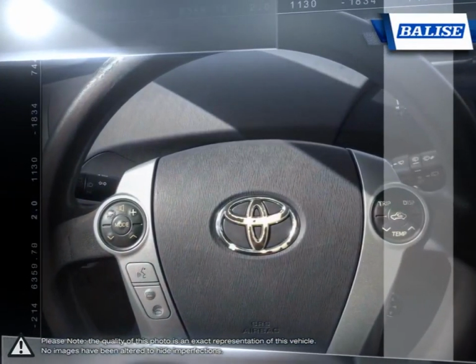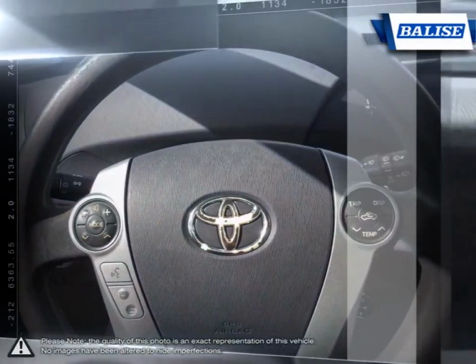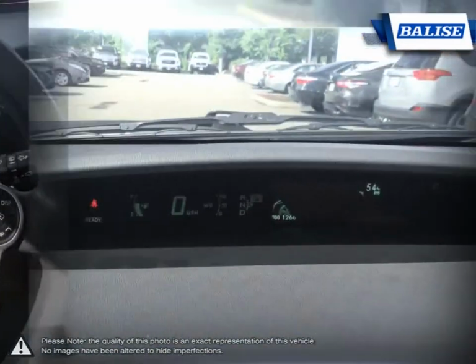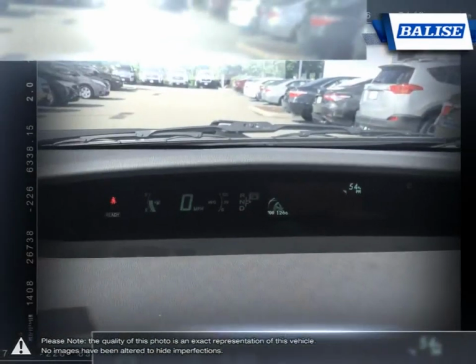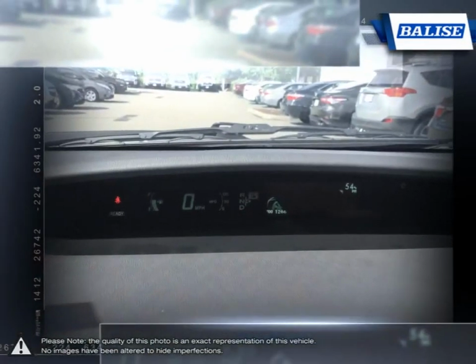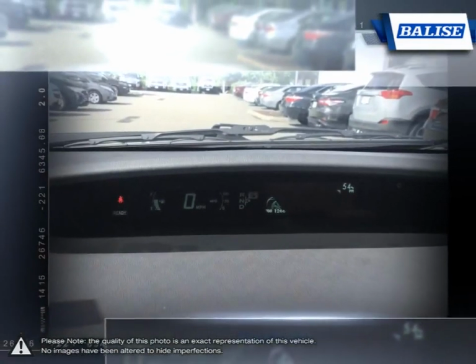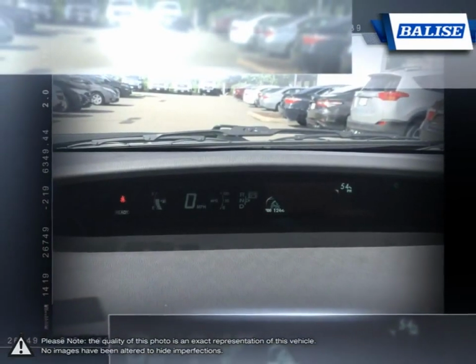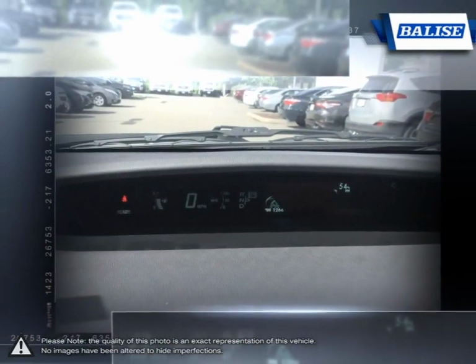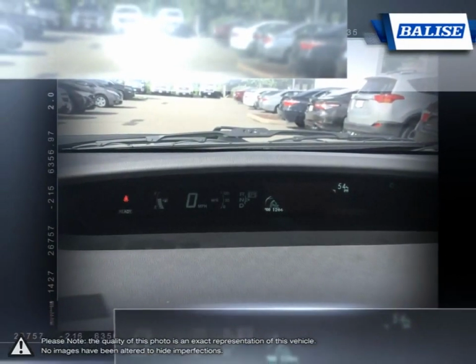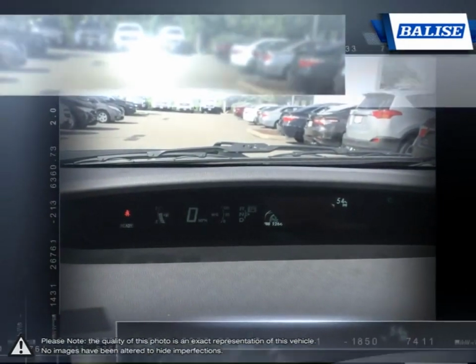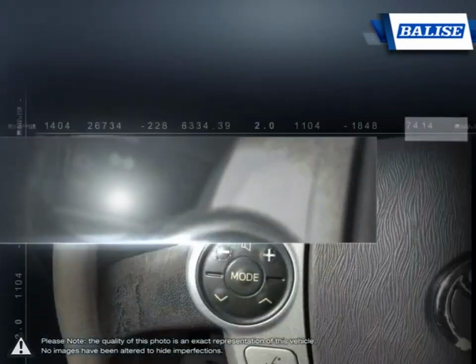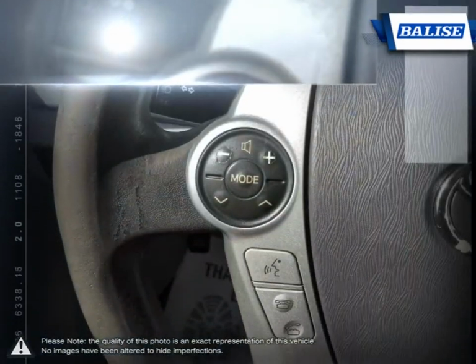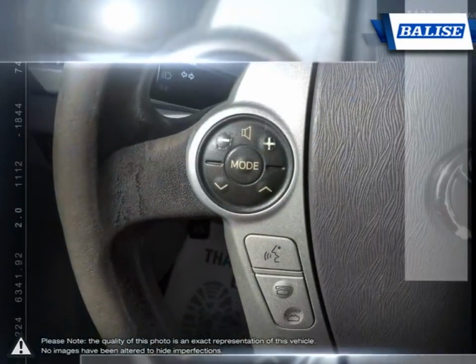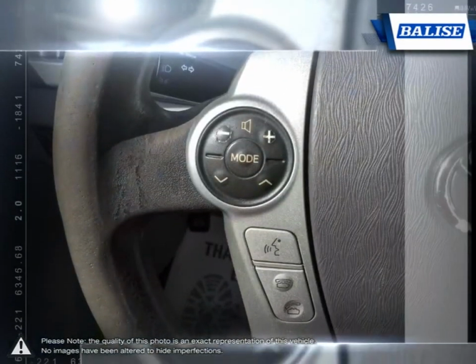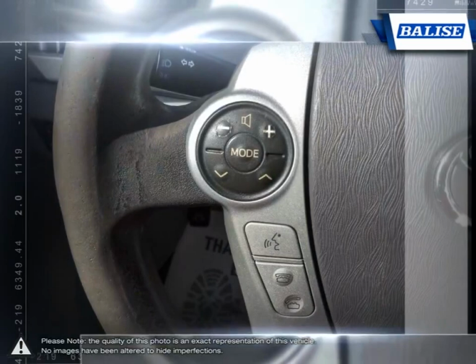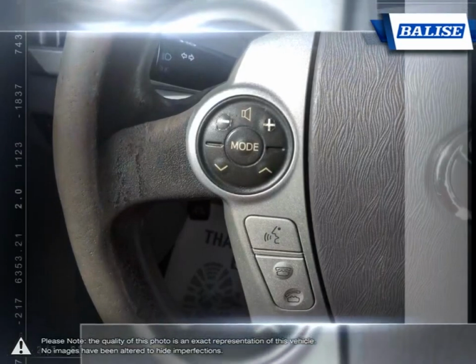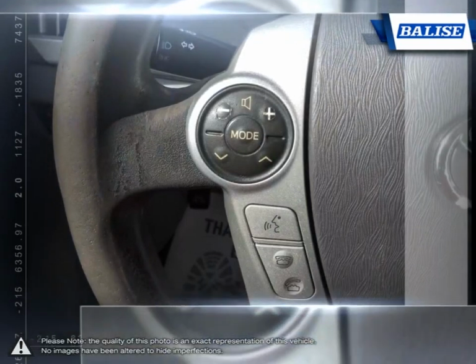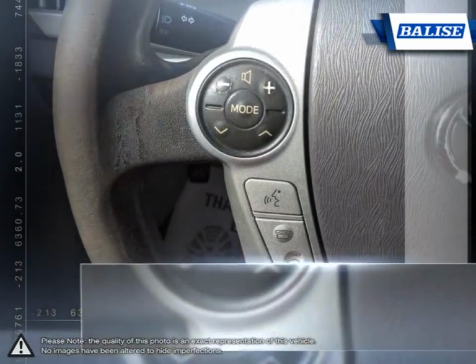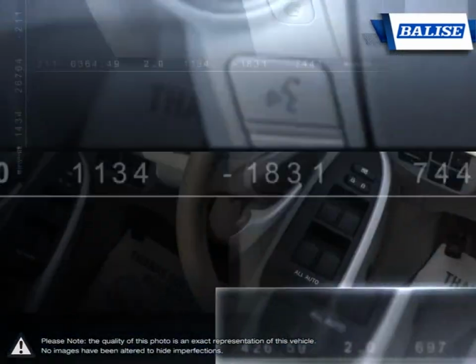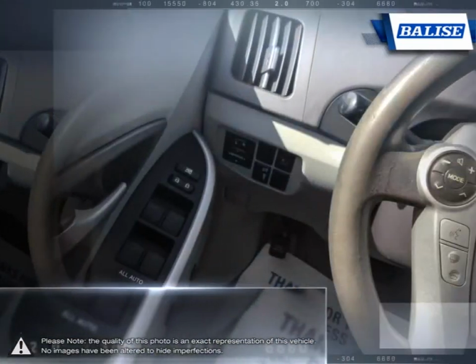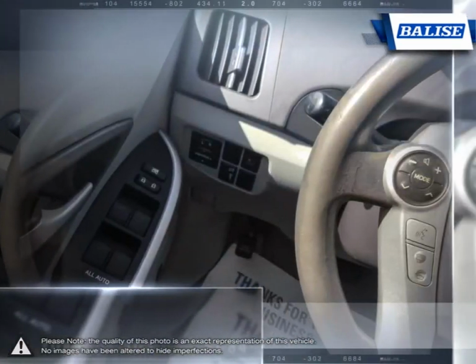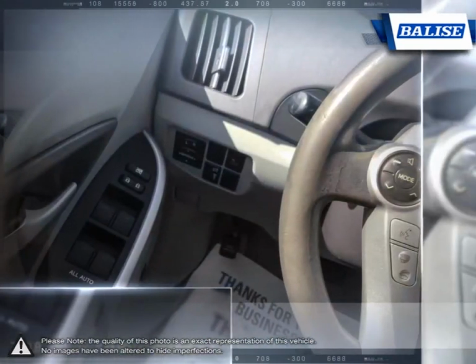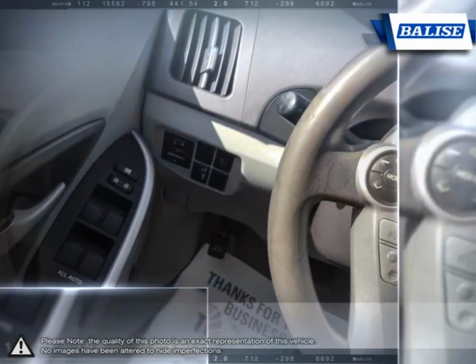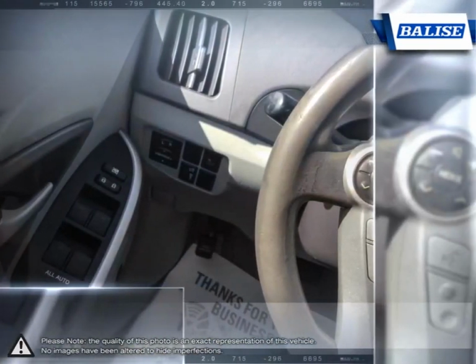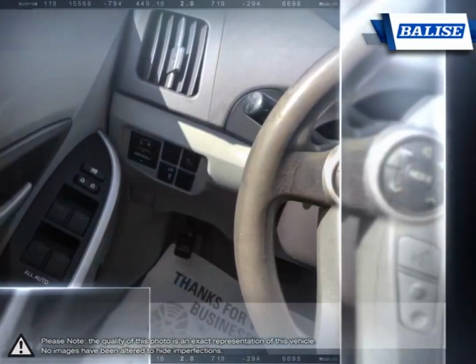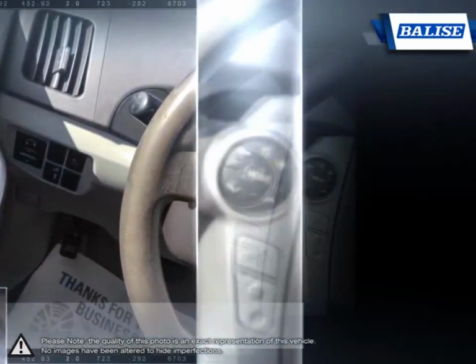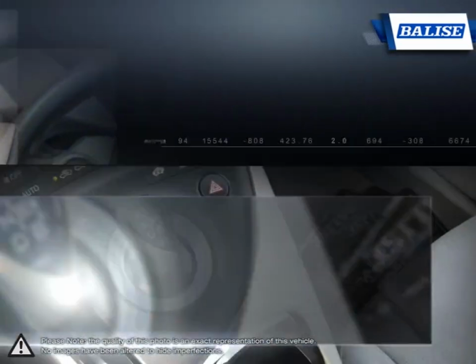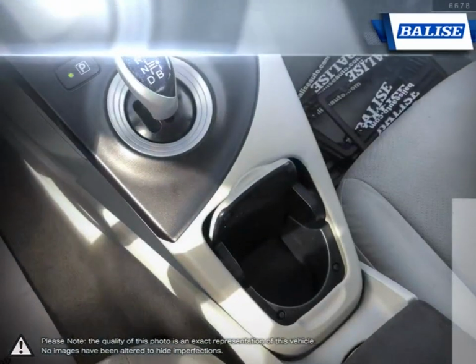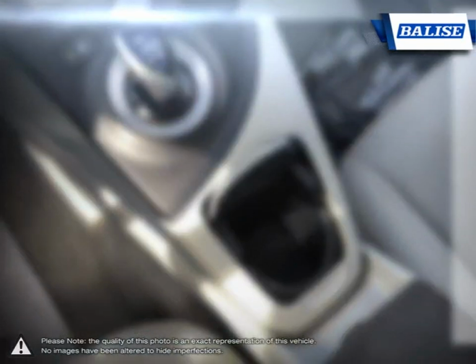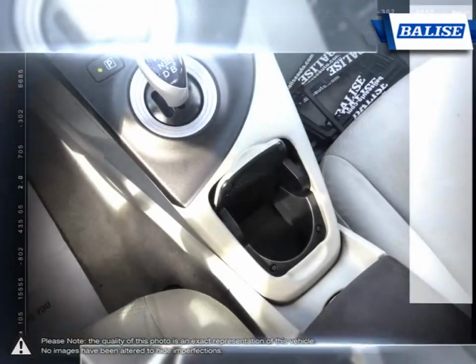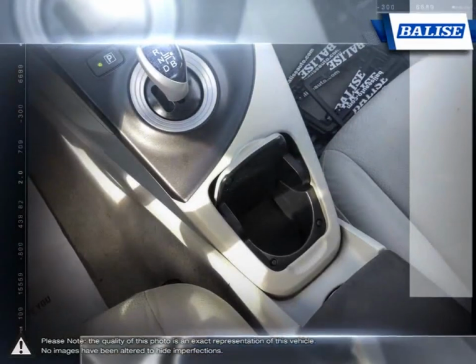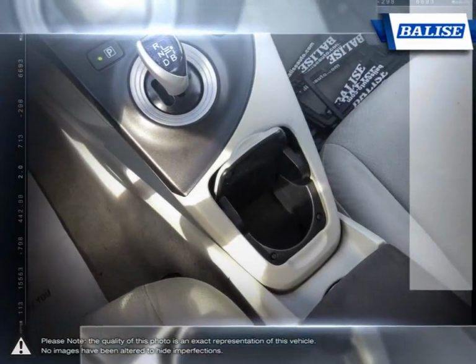Thanks to the power of the Balise Group, we are able to cater to the specific needs of our unique community and customer. The vehicles we sell and the customer service we provide is what sets Balise Toyota of Warwick apart from the rest.